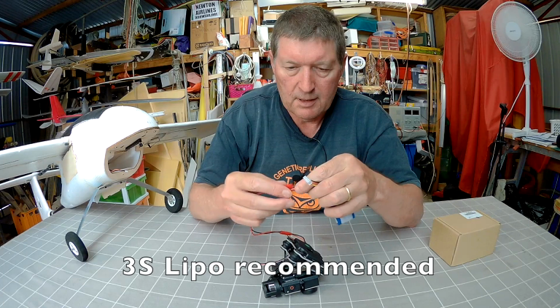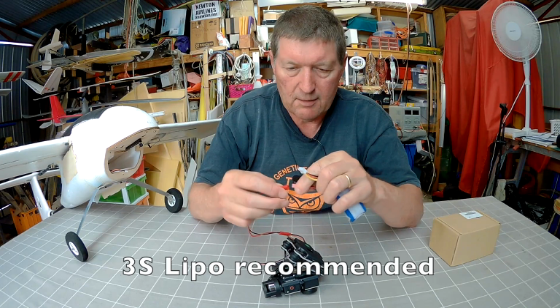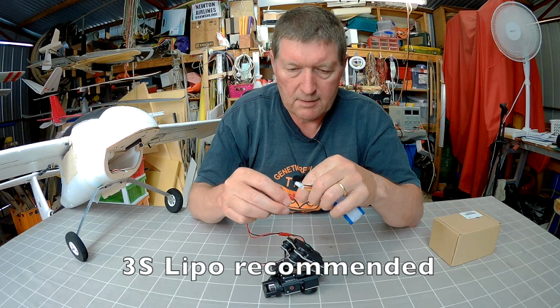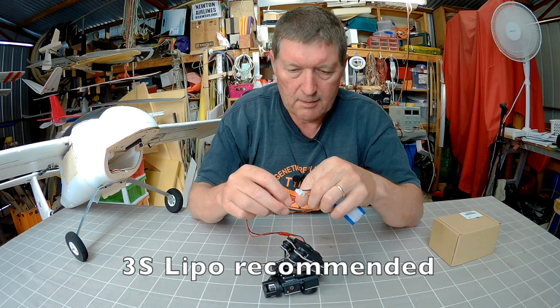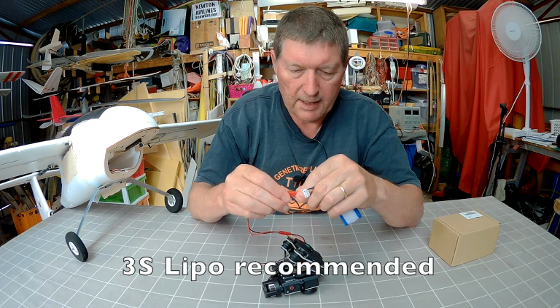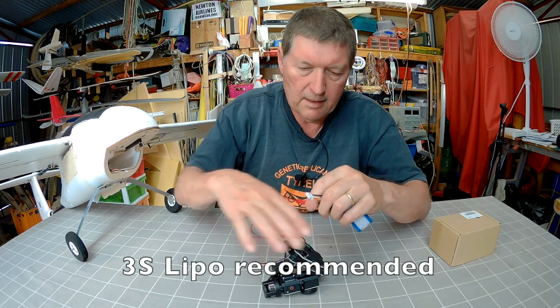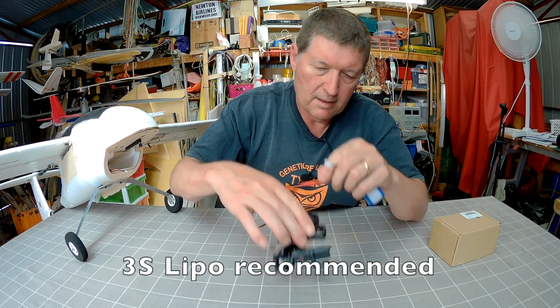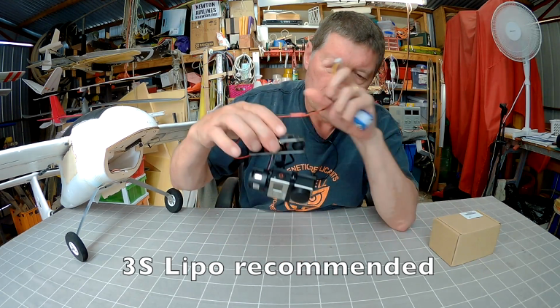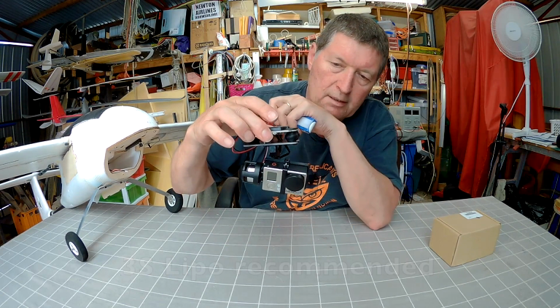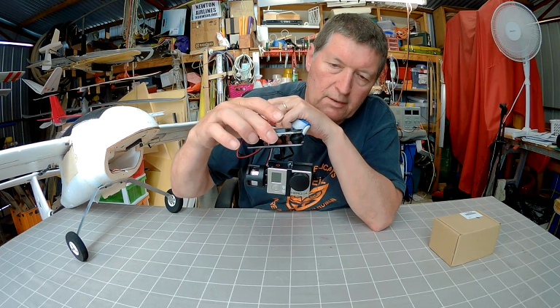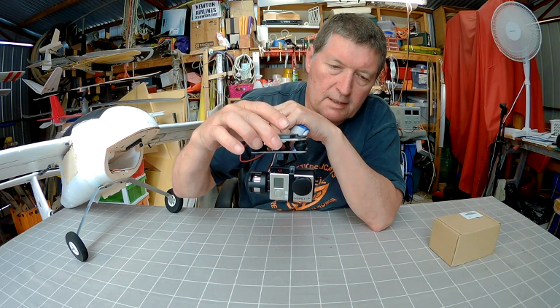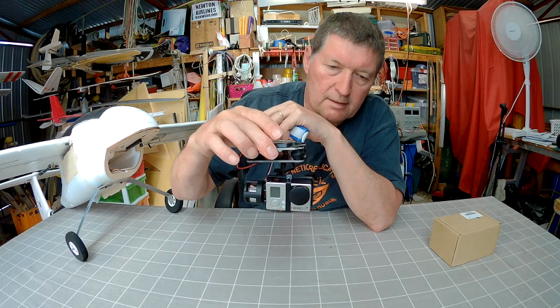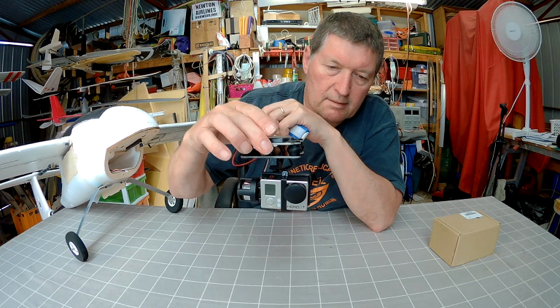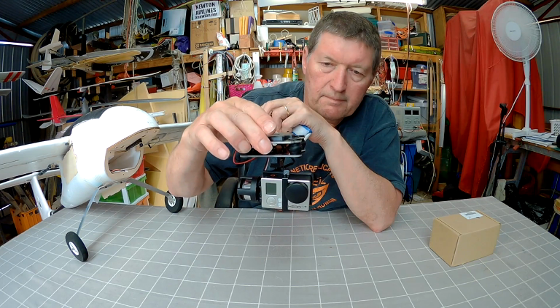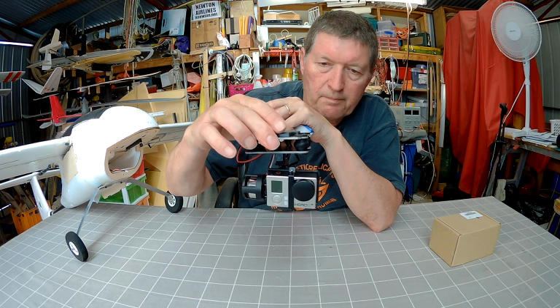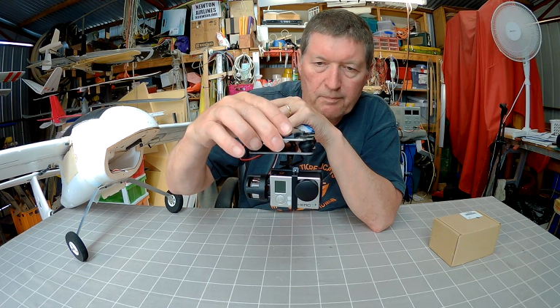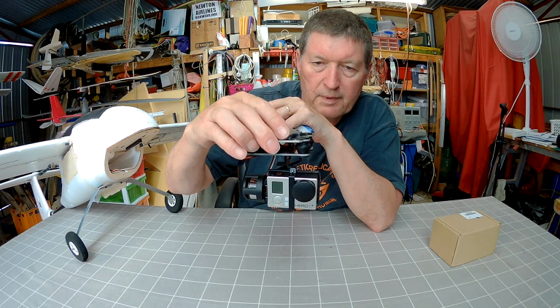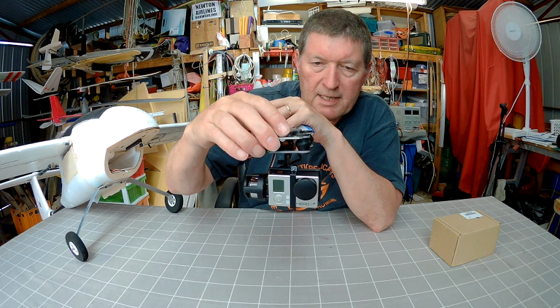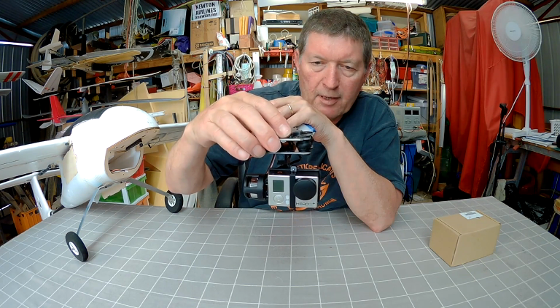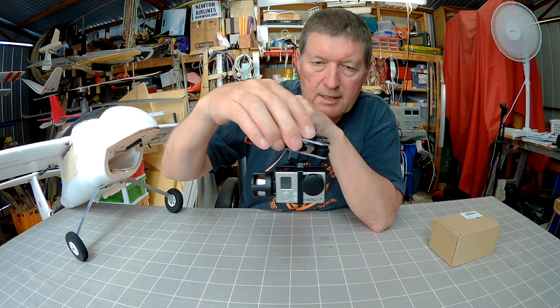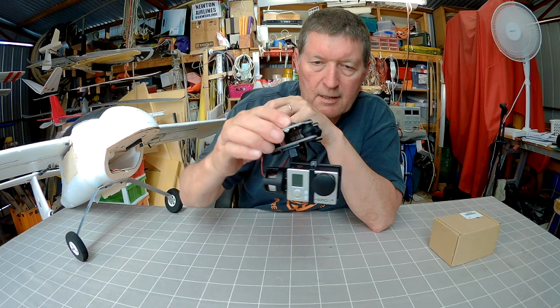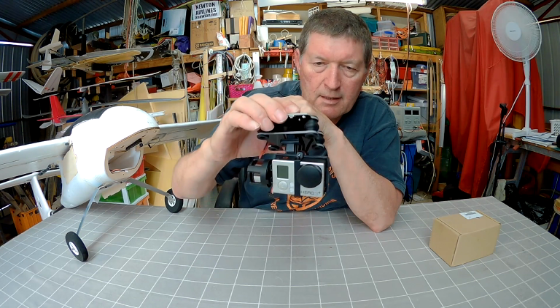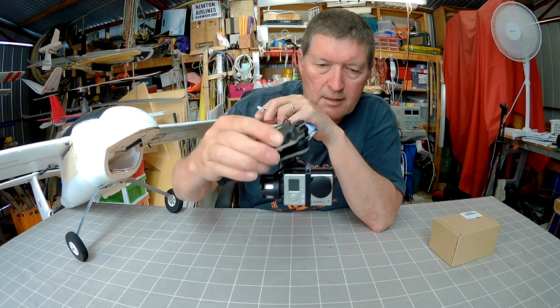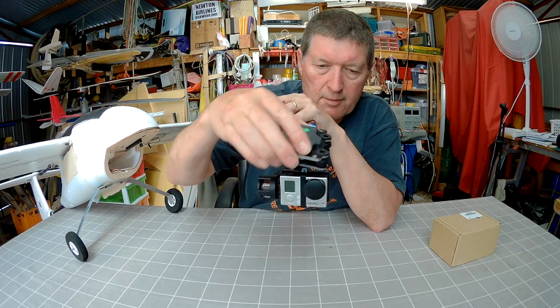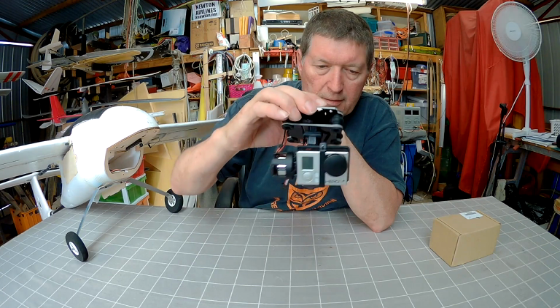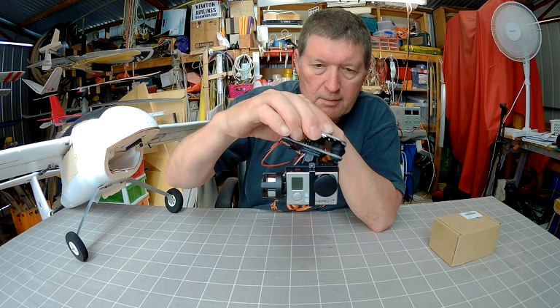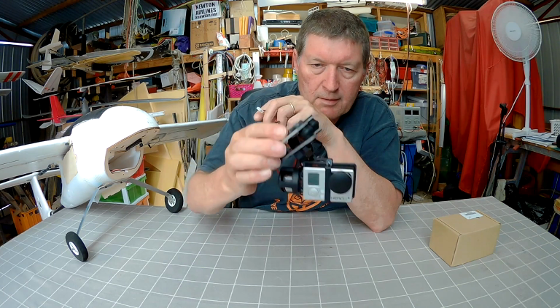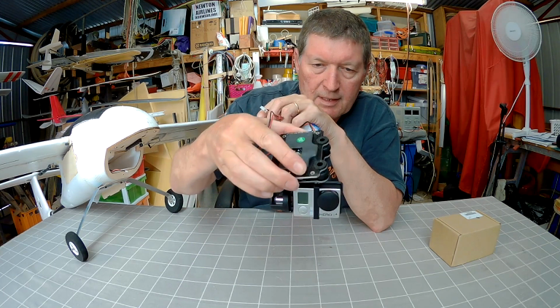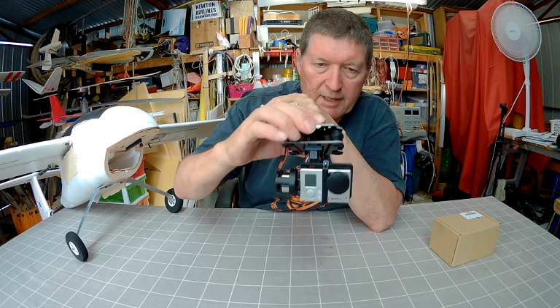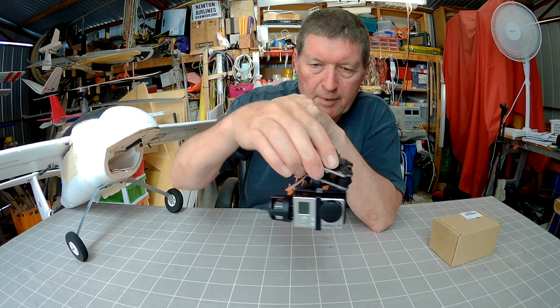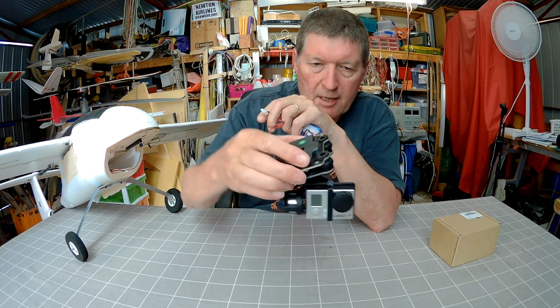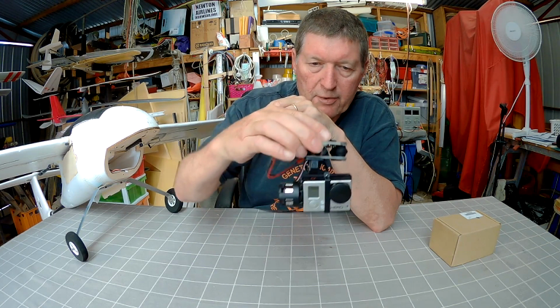So we just plug it in and you'll see the camera gets stabilised. There we go — lovely stabilised GoPro 3.